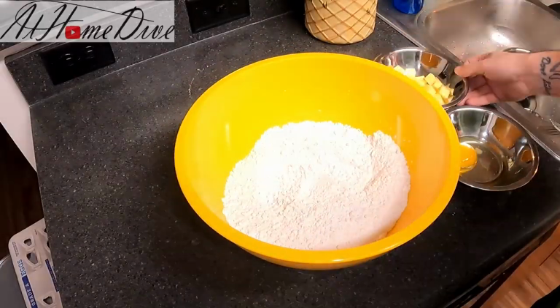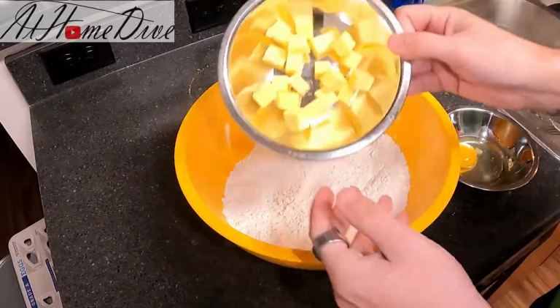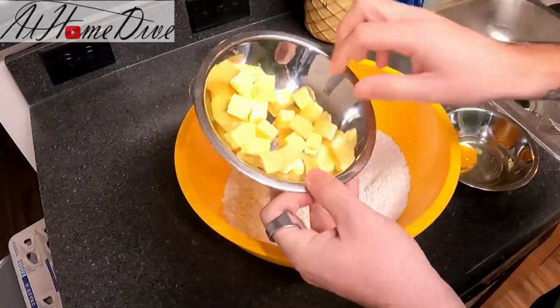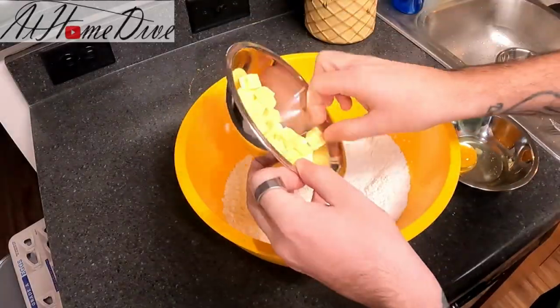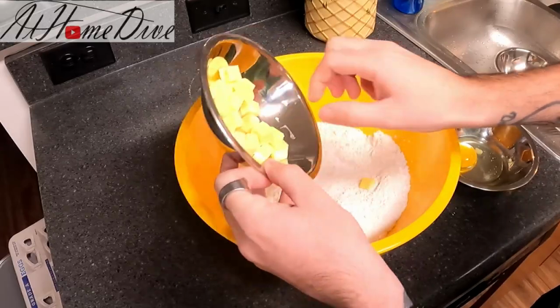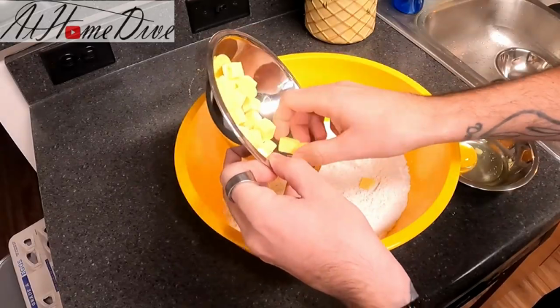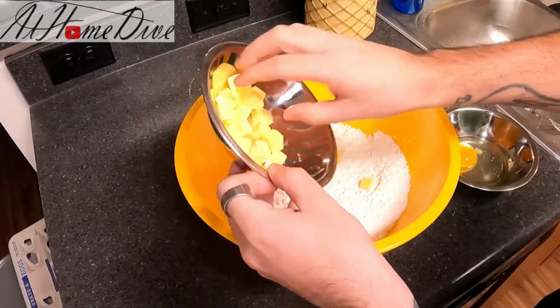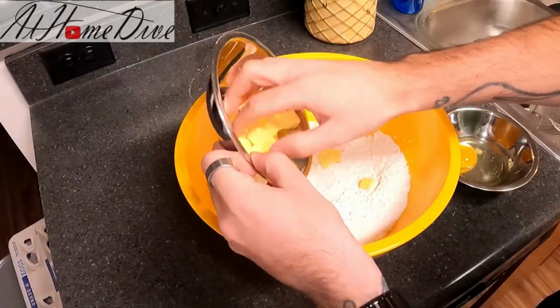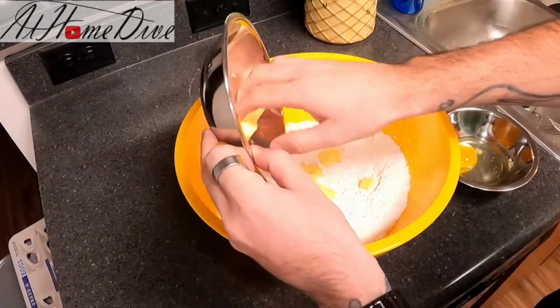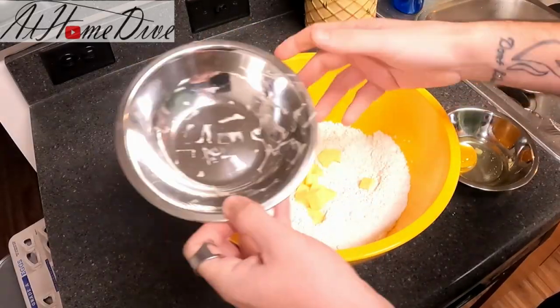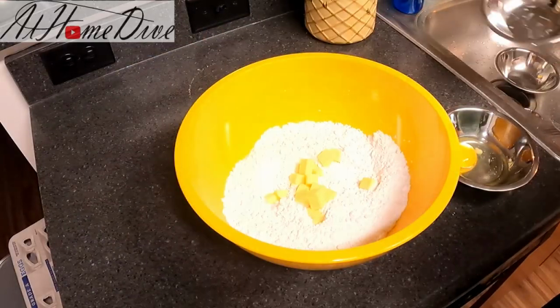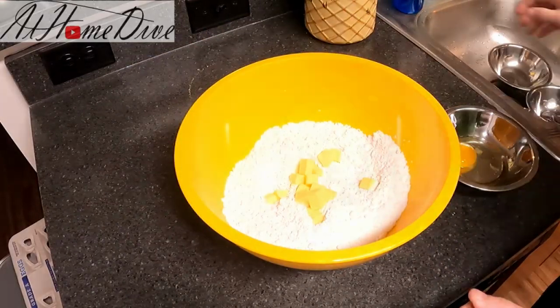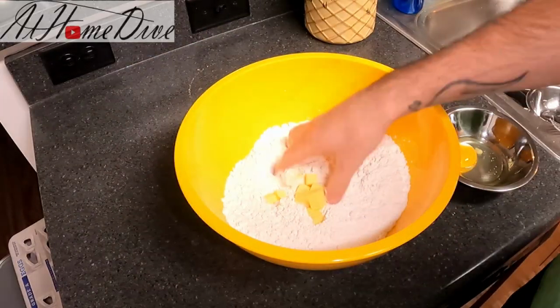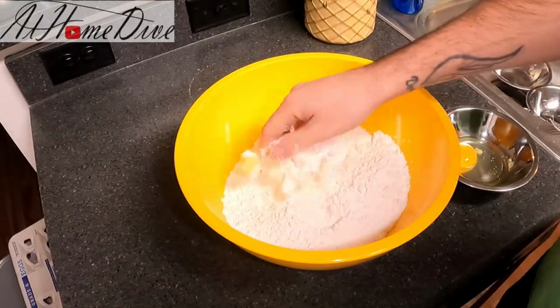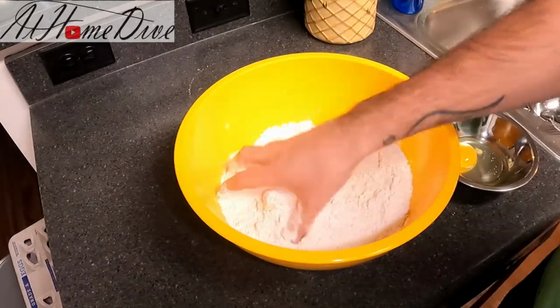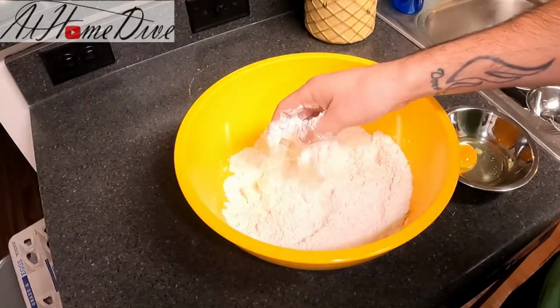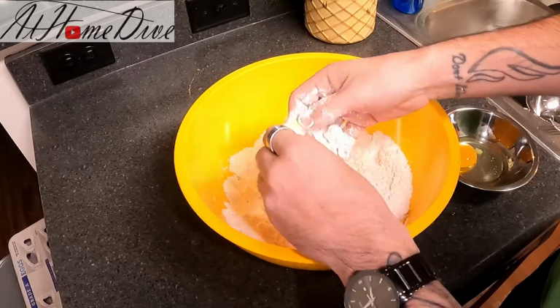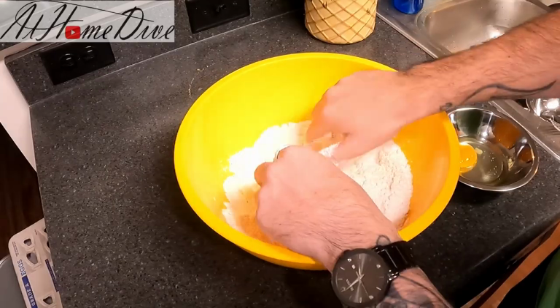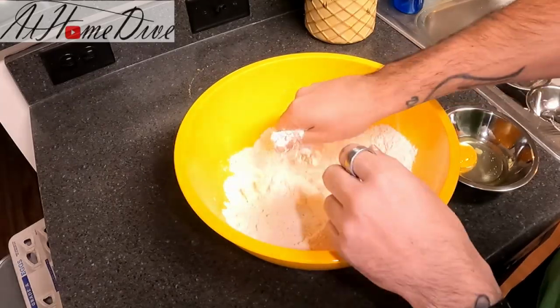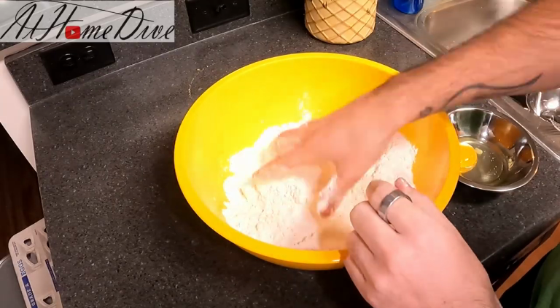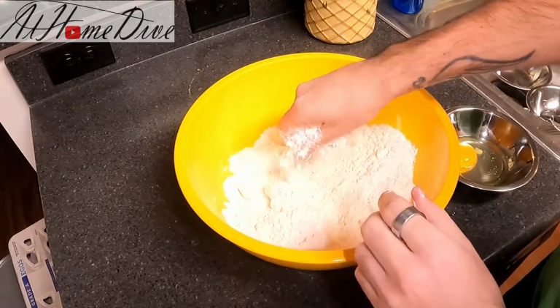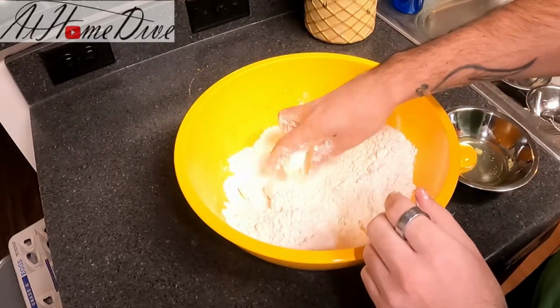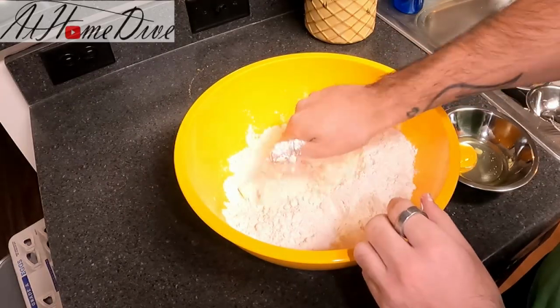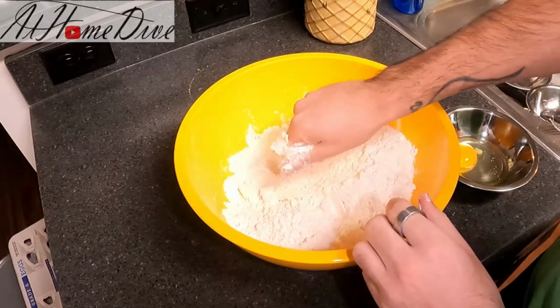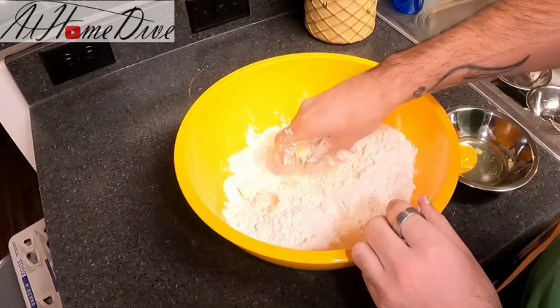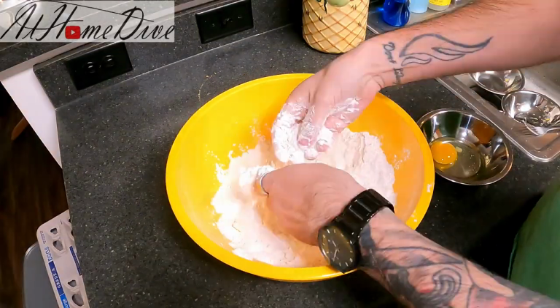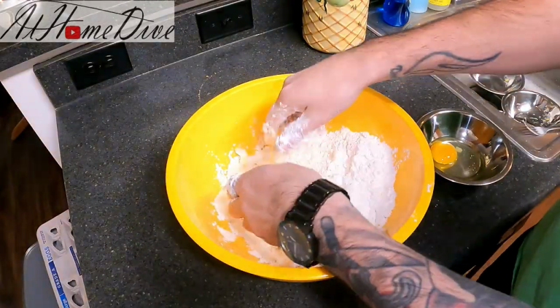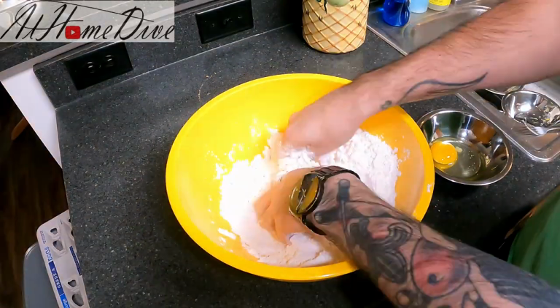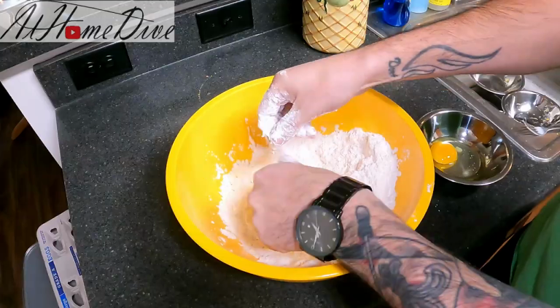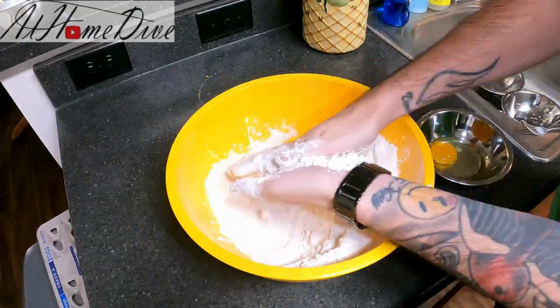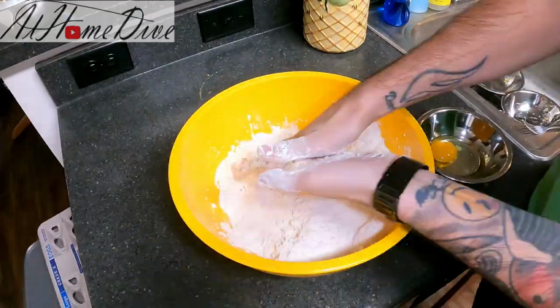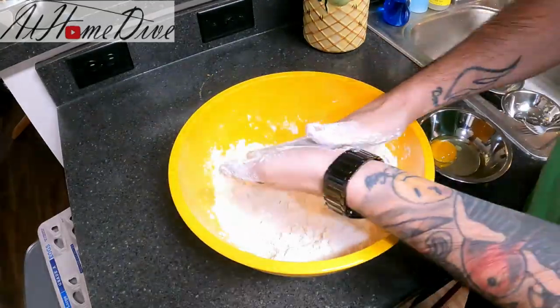Now I'm going to take the diced butter and add it into the flour mixture. This is going to be pretty similar to when we make pie dough or even biscuits. Essentially, we want to coat the butter with flour and then work it in, smashing it between our fingers and getting it fully incorporated into the flour.